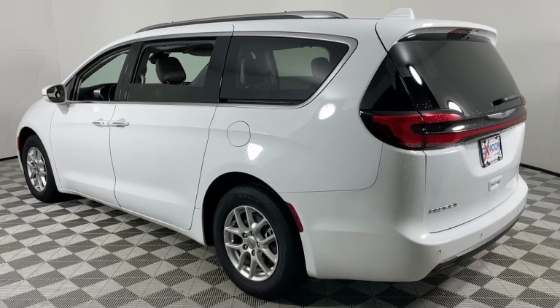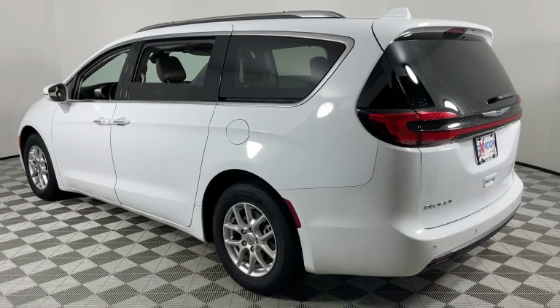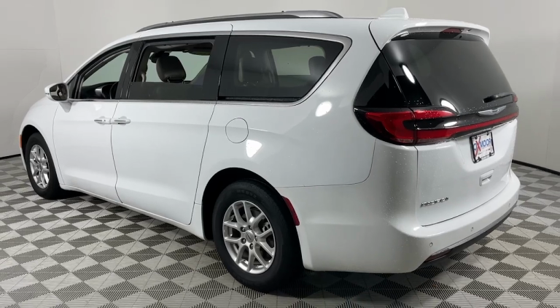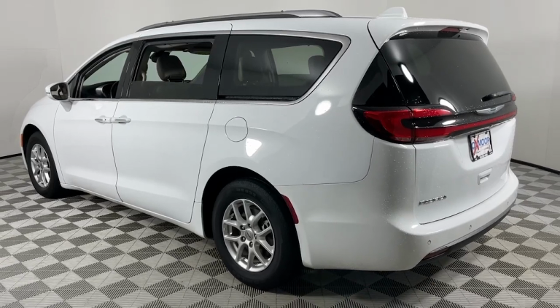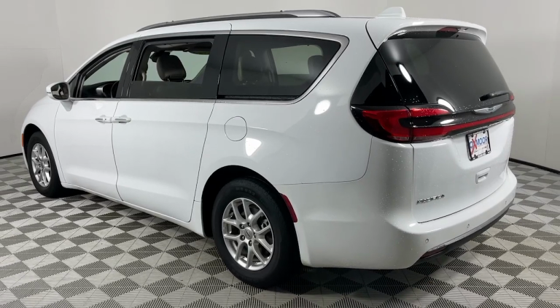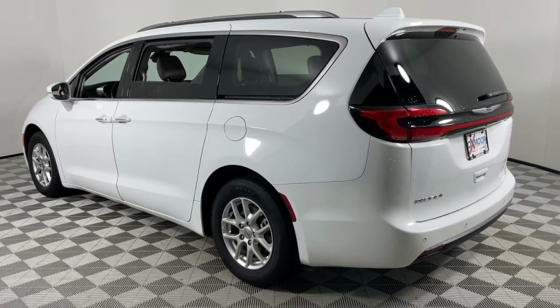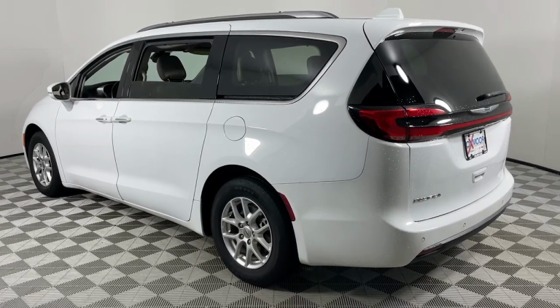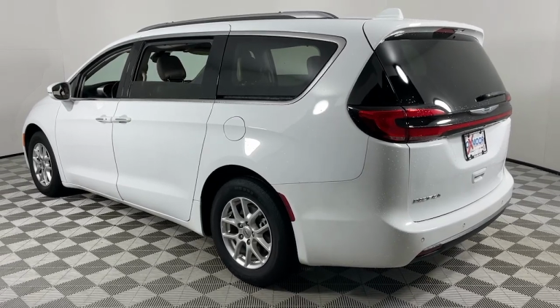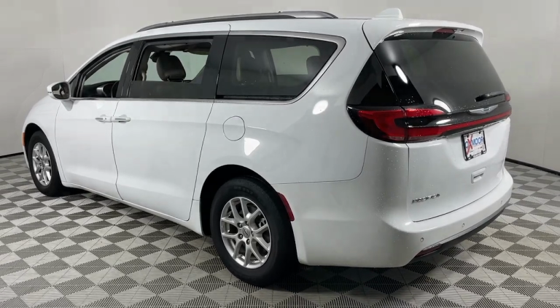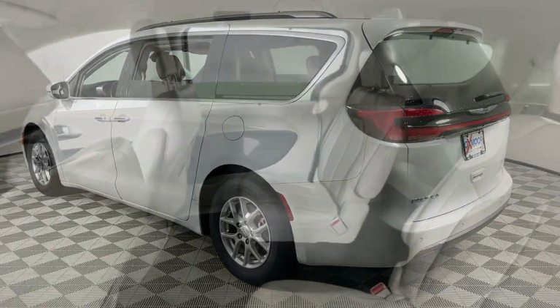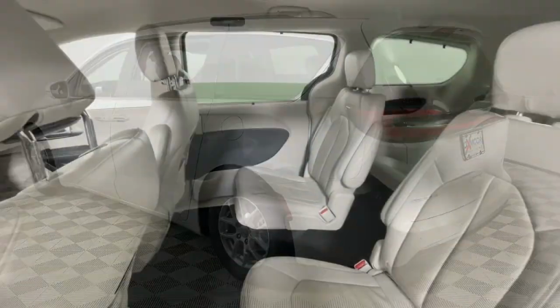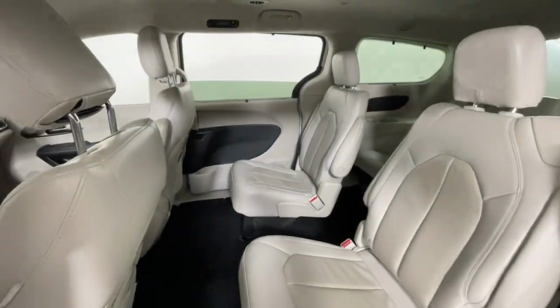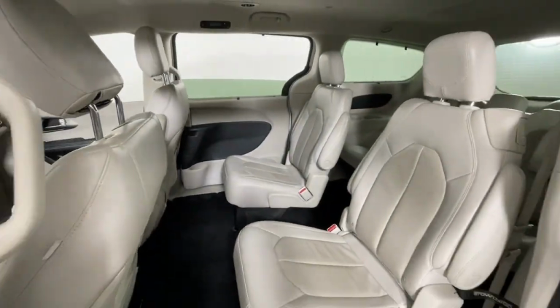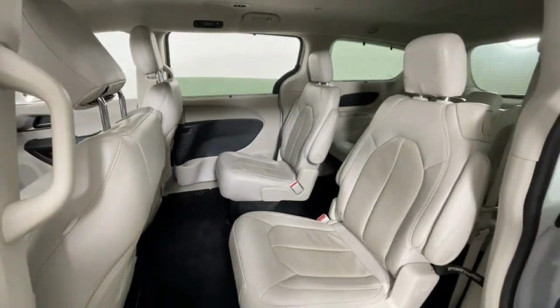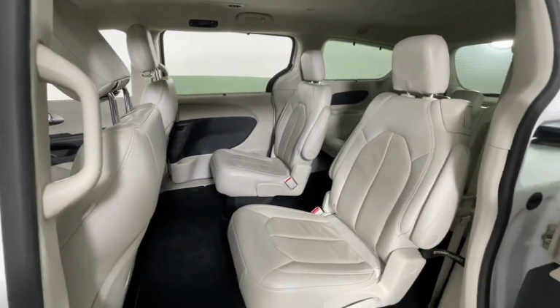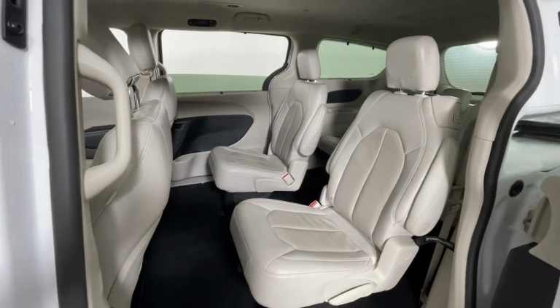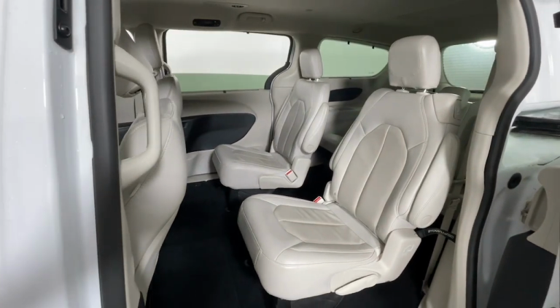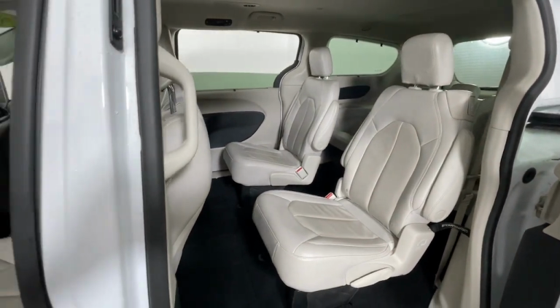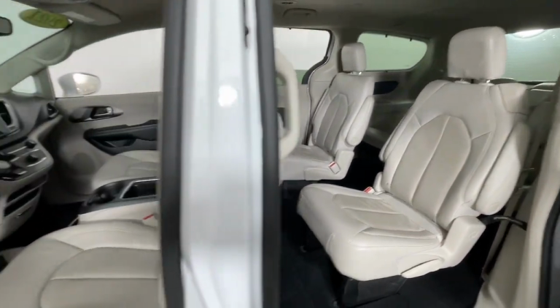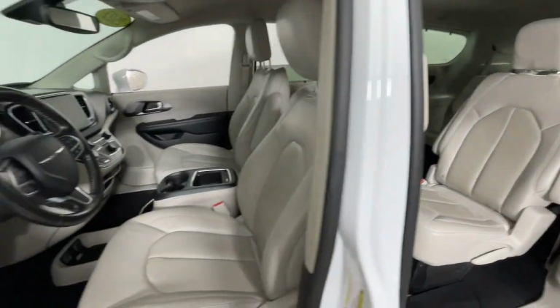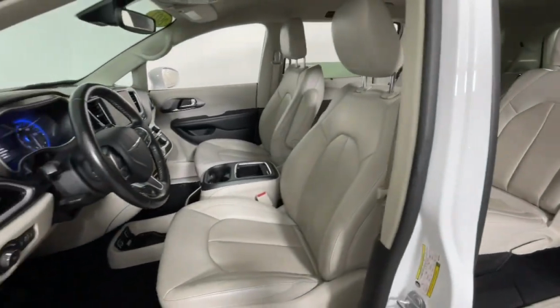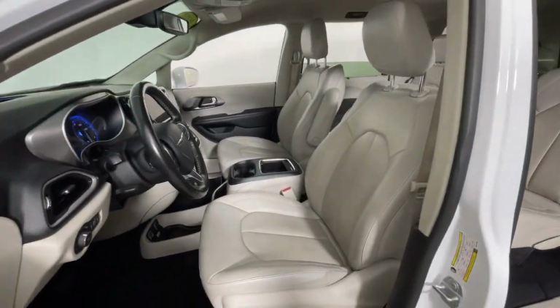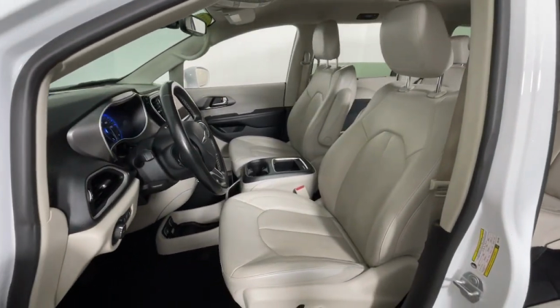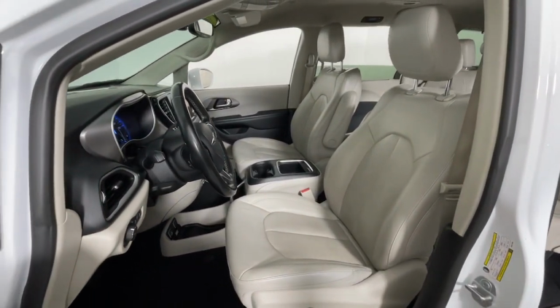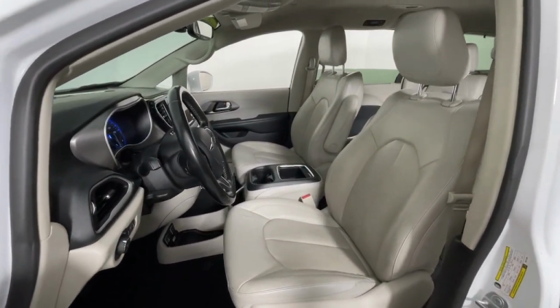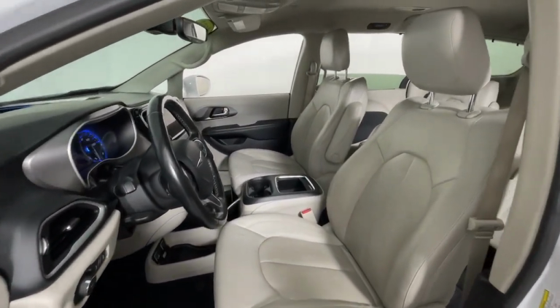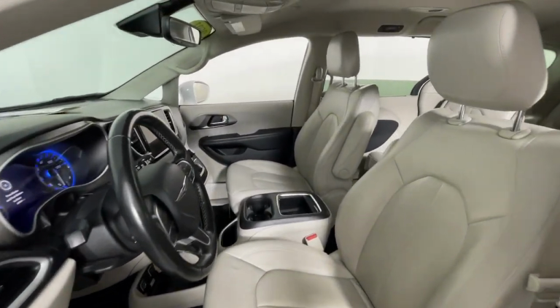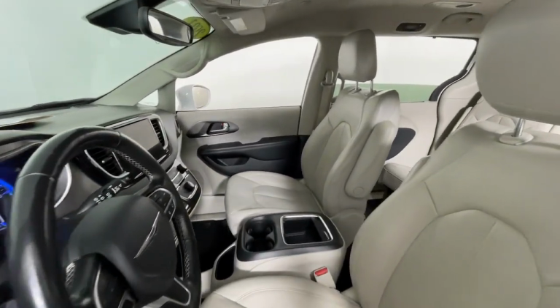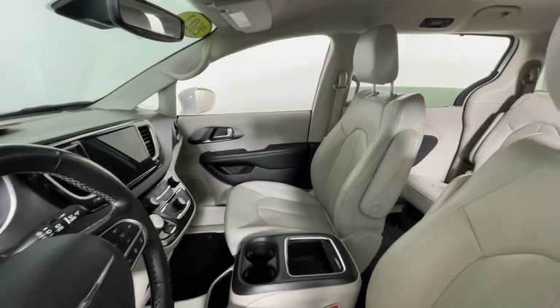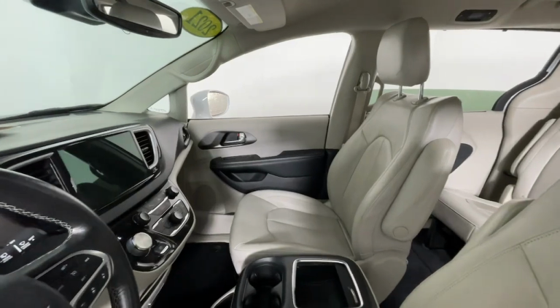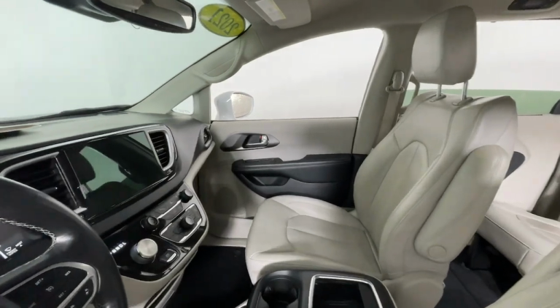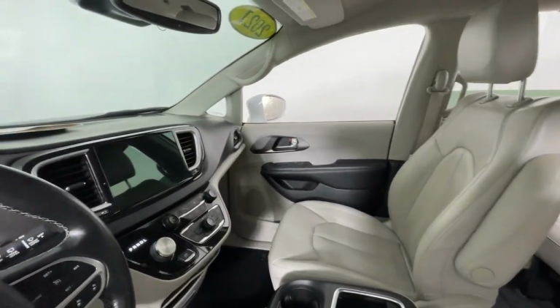It's powerful, quiet, agile, and offers flexible seating configurations. Get into a family vehicle that's both fun to drive and works overtime to keep passengers safe. Come in and drive the Pacifica.